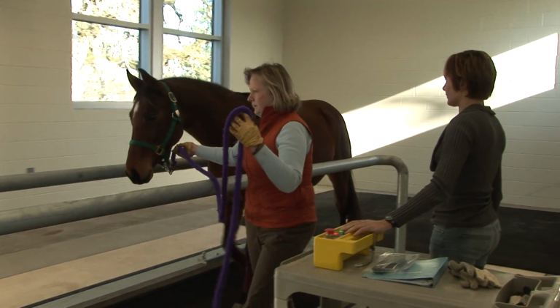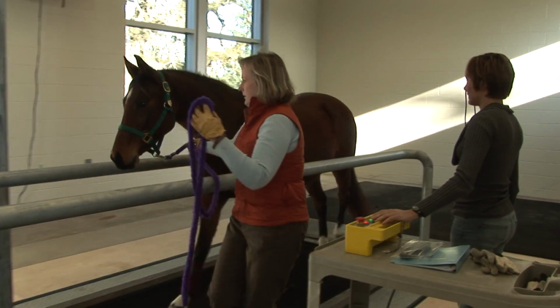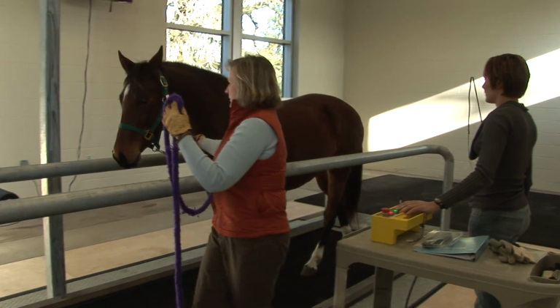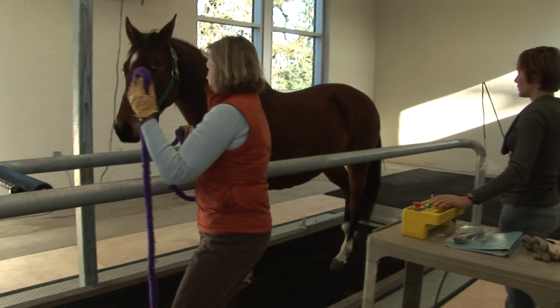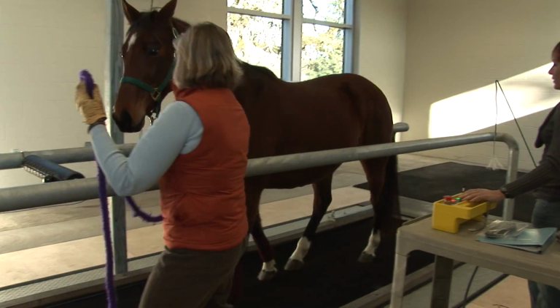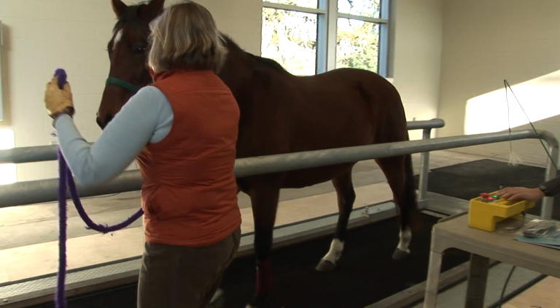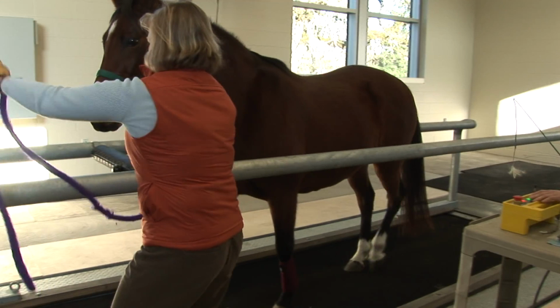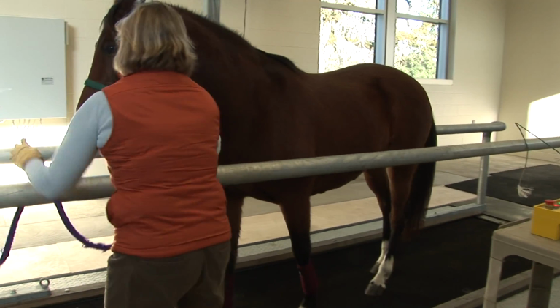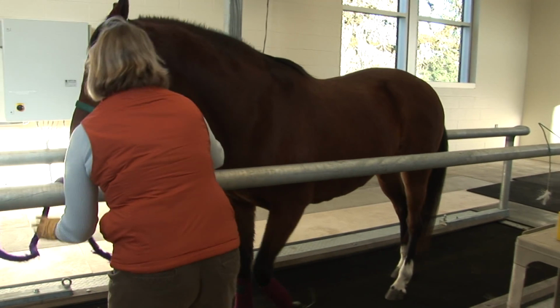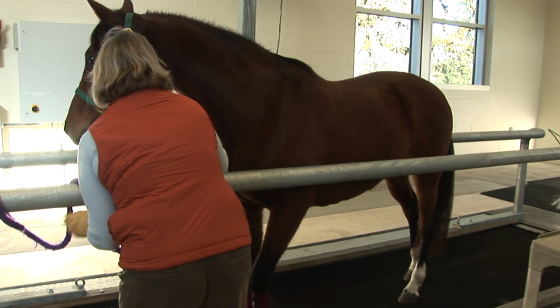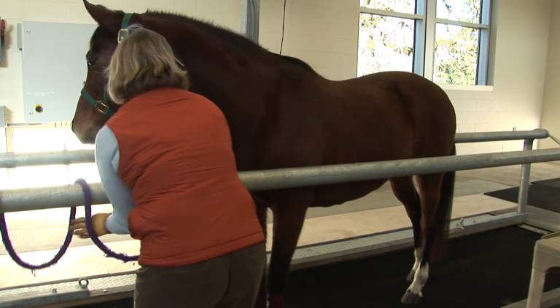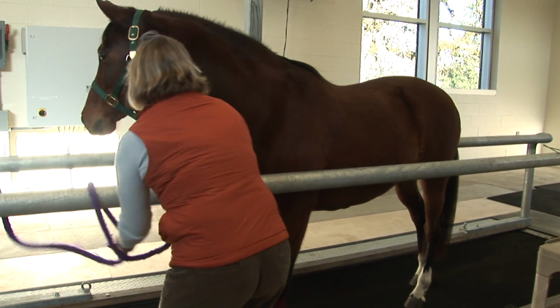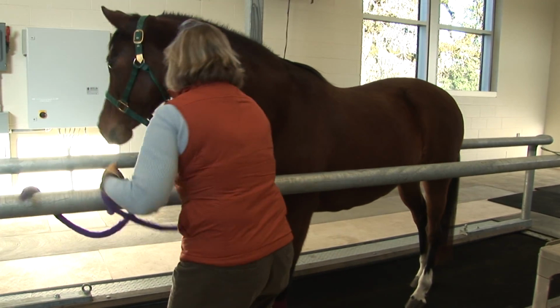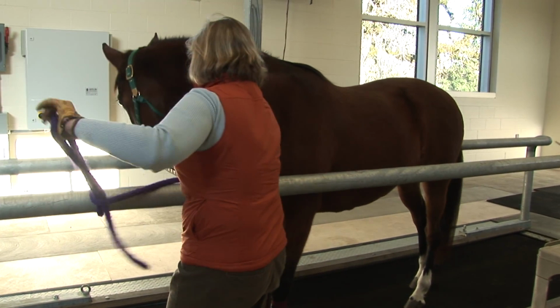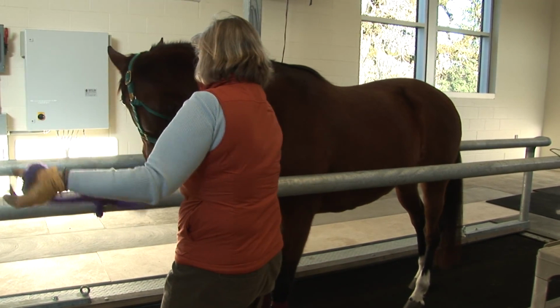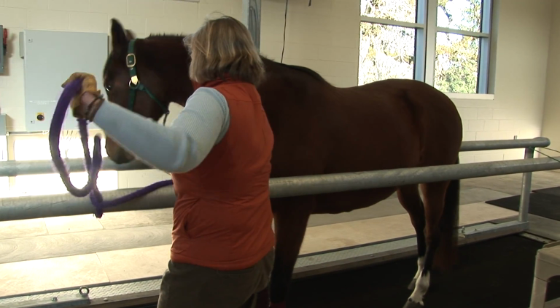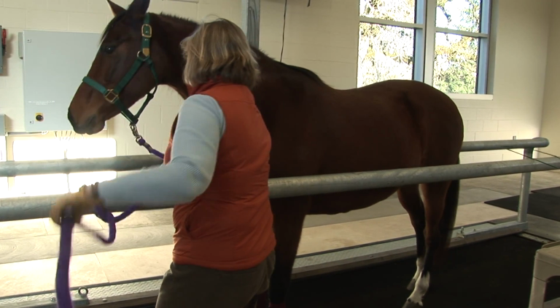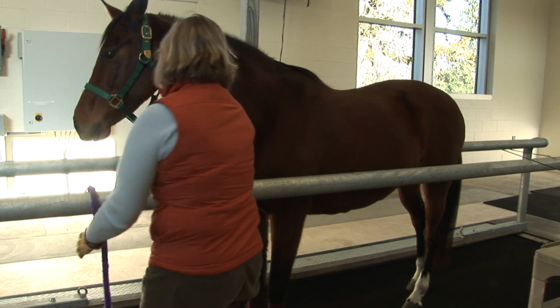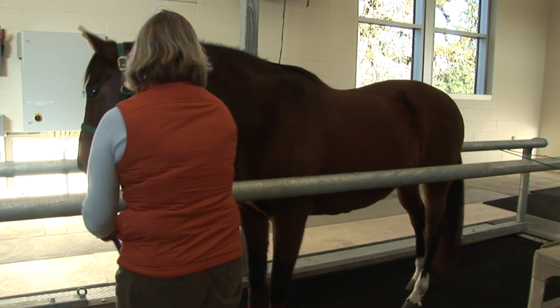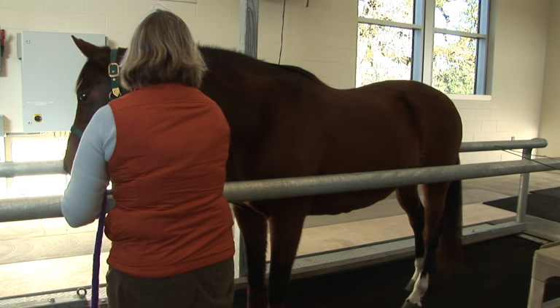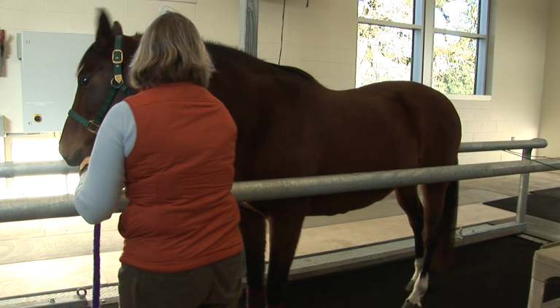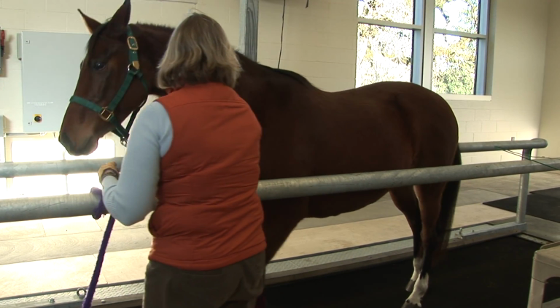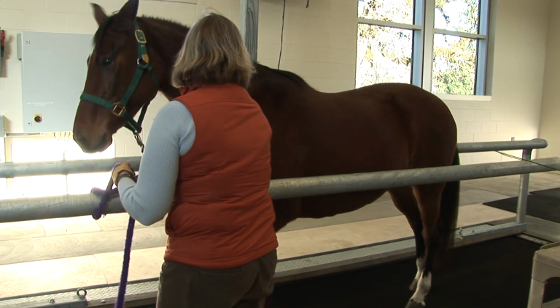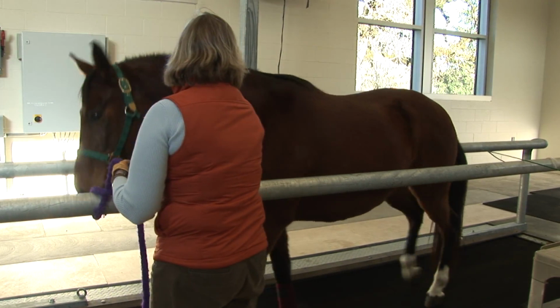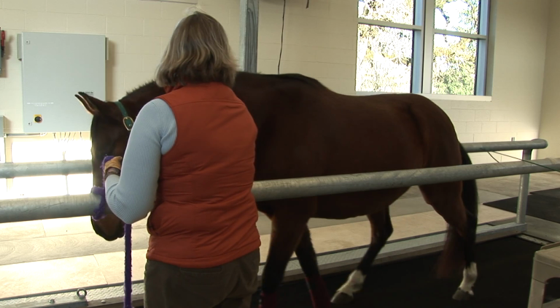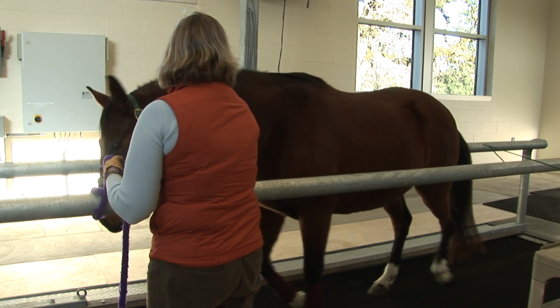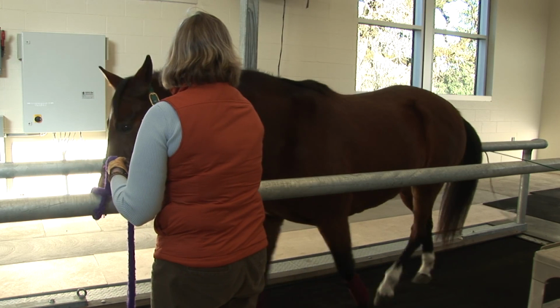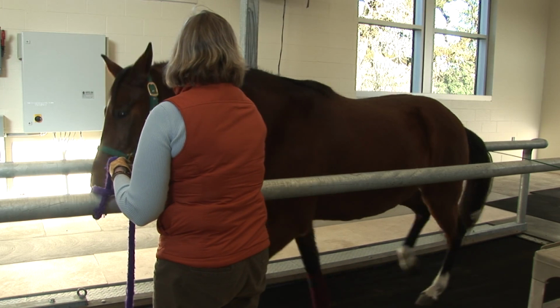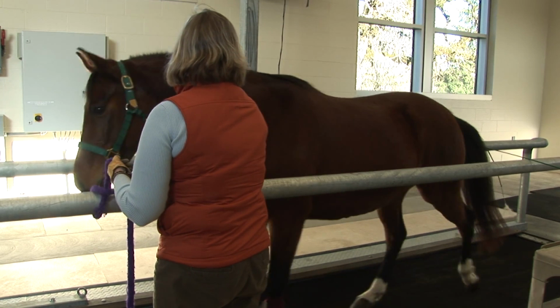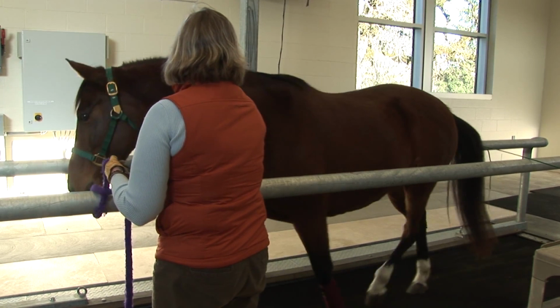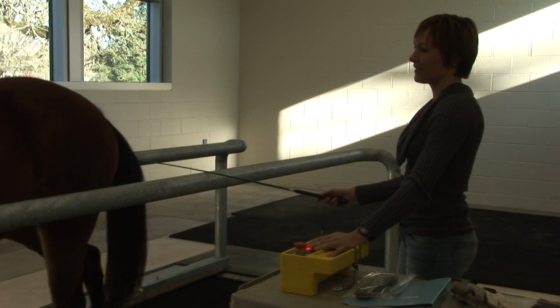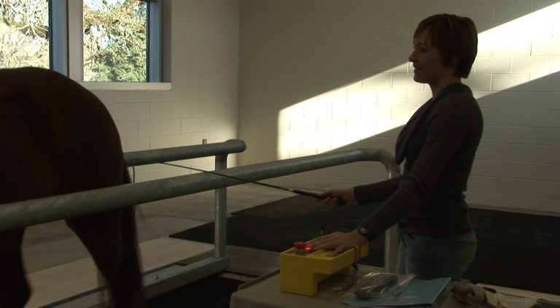They're led onto the treadmill by a handler who is responsible for watching the horse and holding the lead rope the entire time the horse is running. I'm at the controls.